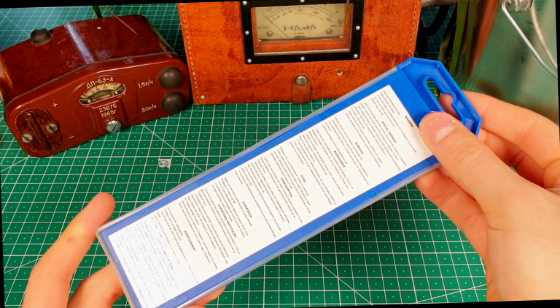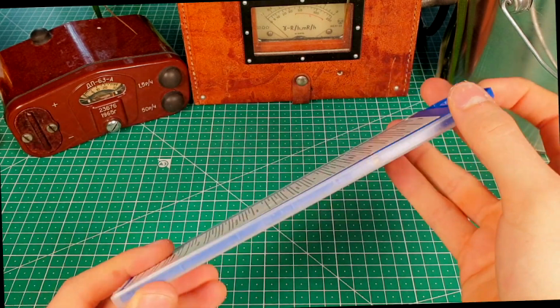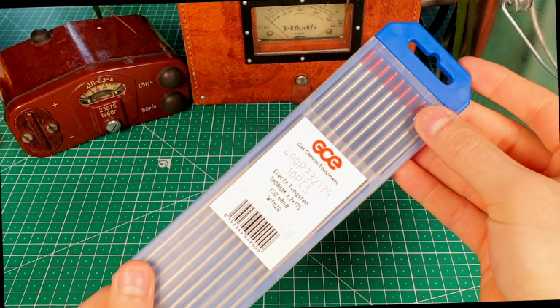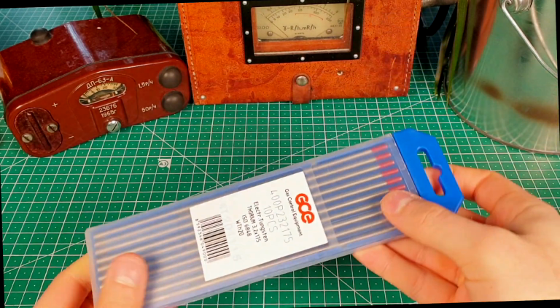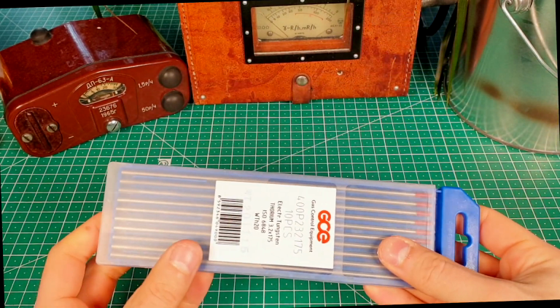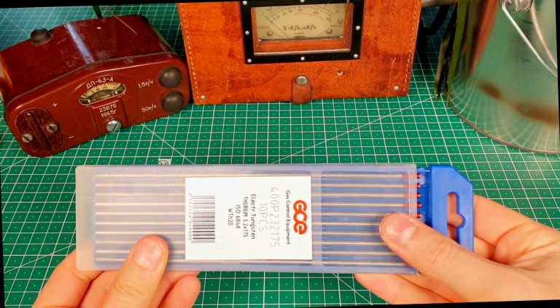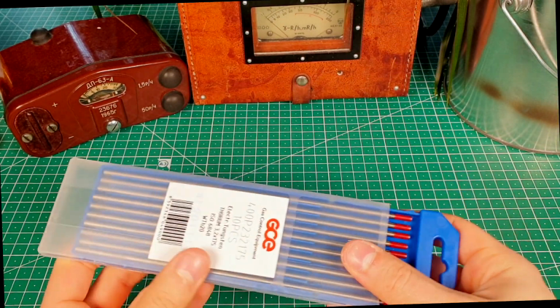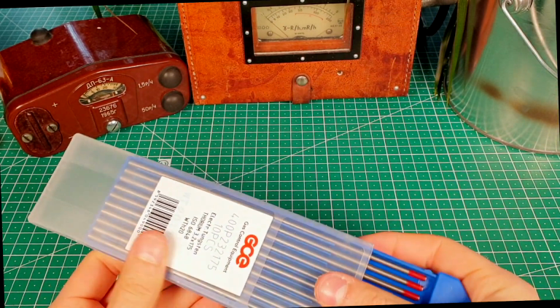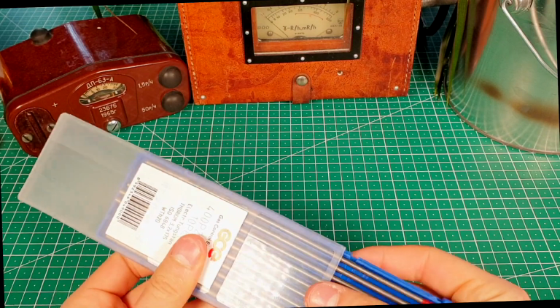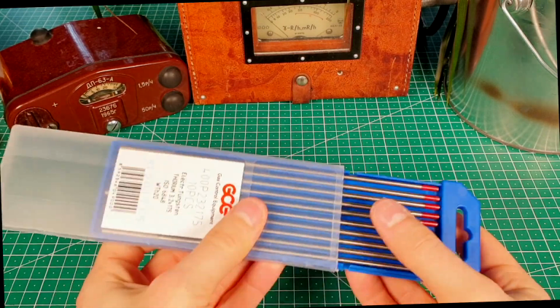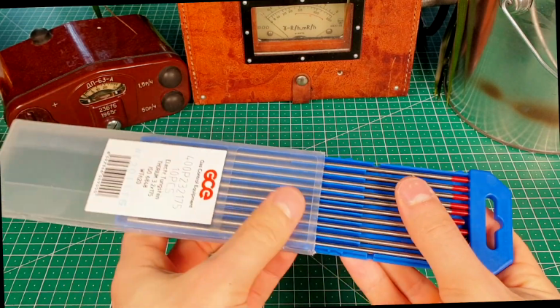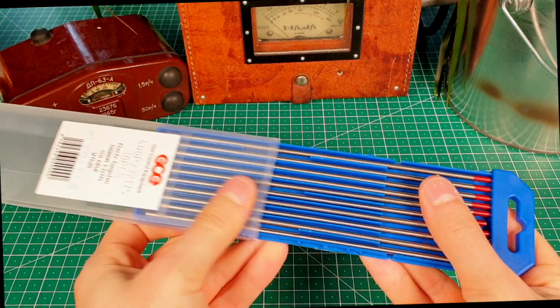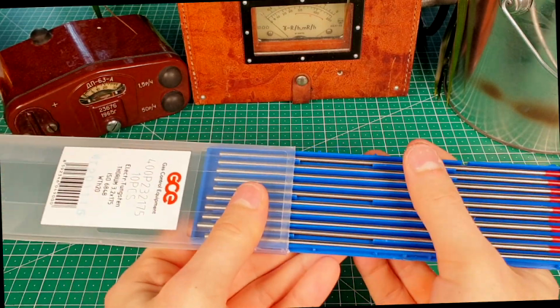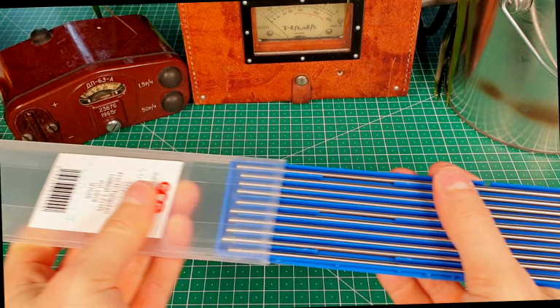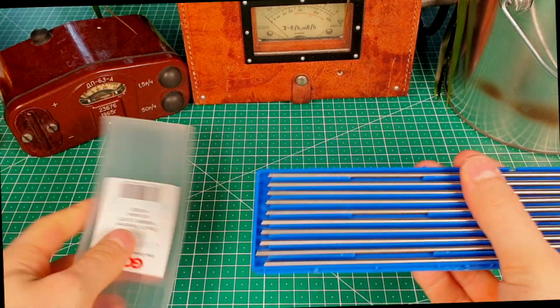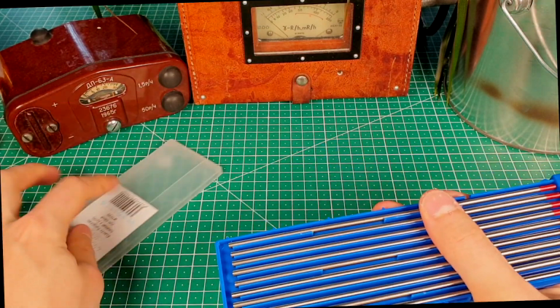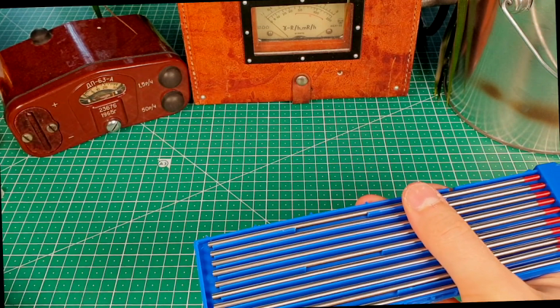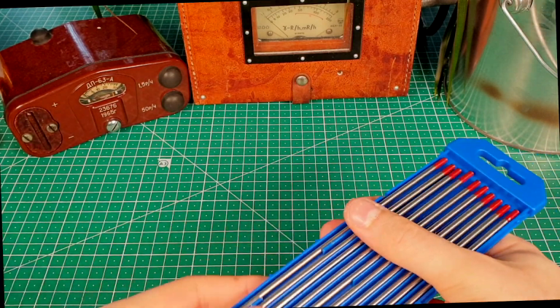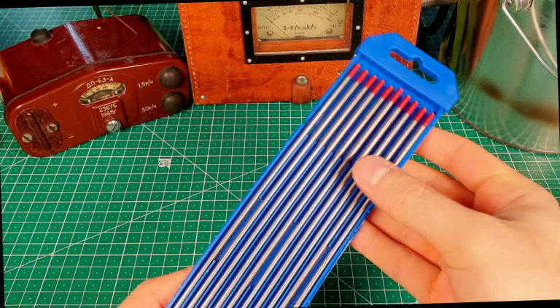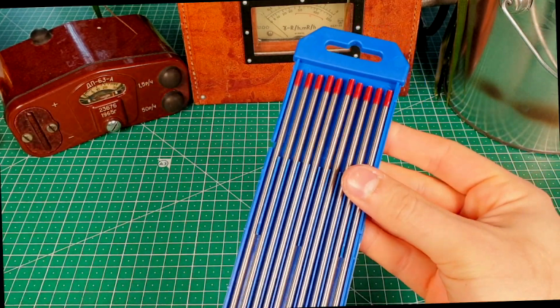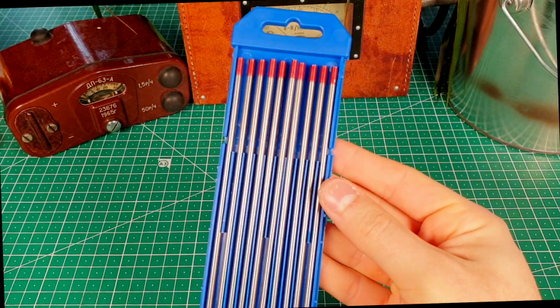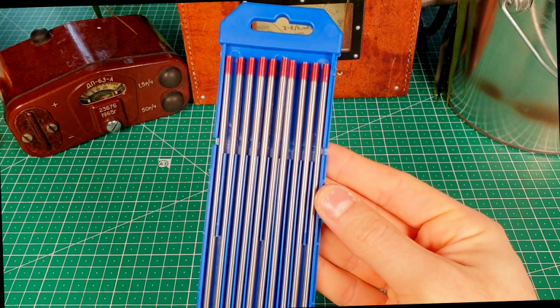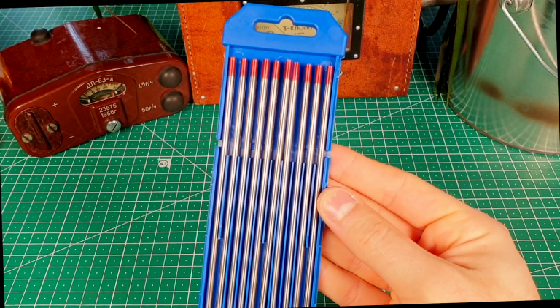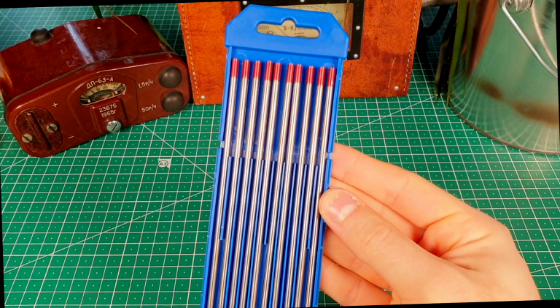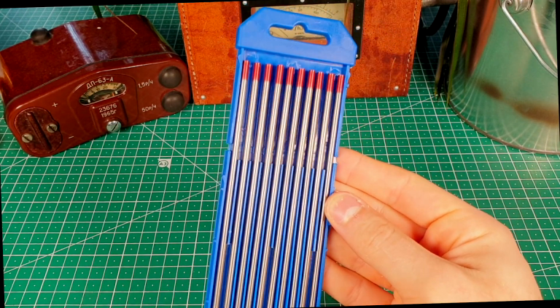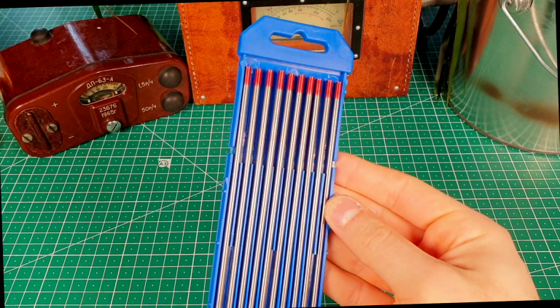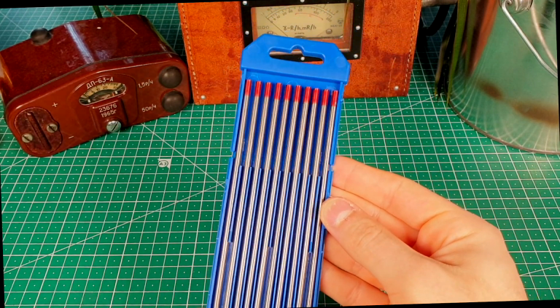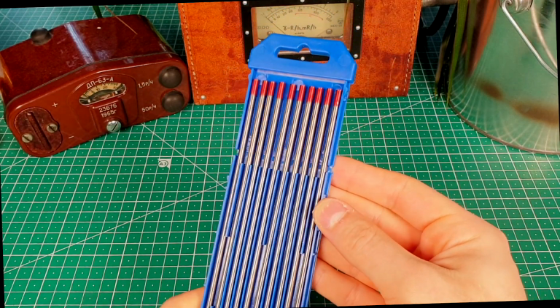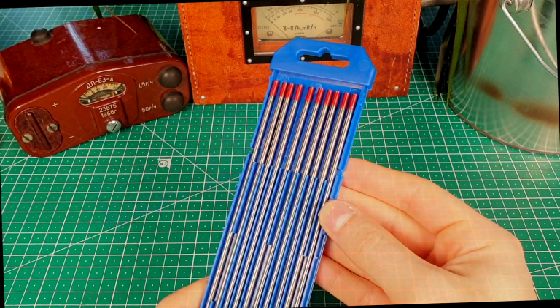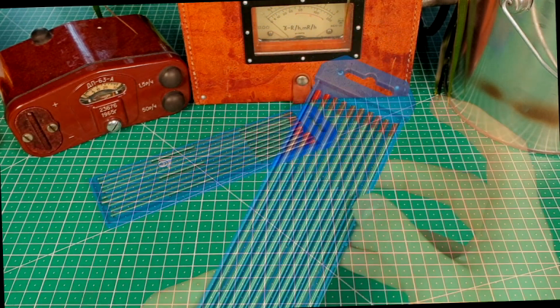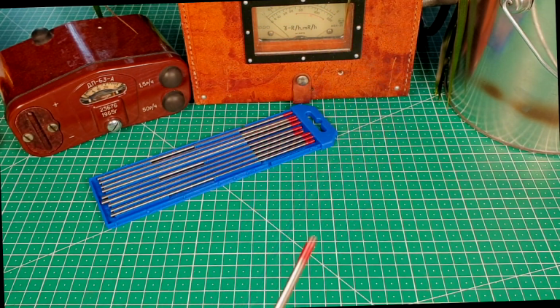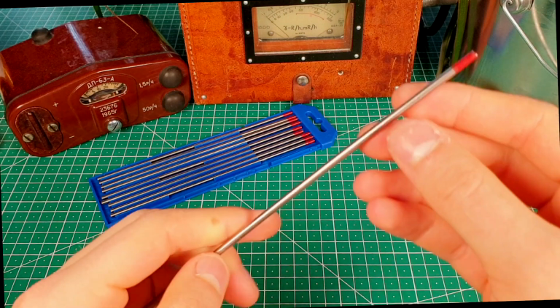Yellow ones contain around 1% of thorium, red – 2%, and orange – 4%. Even though orange ones contain the highest amount of thorium, they are actually not much more radioactive than the red ones, which are the most common.